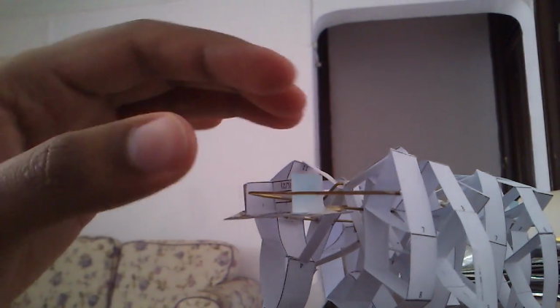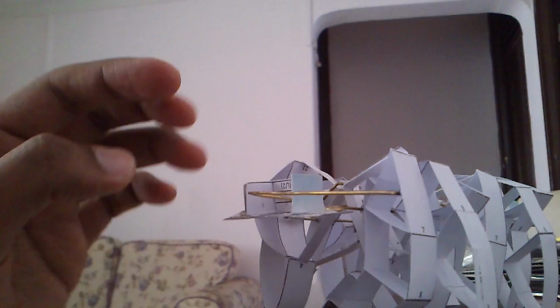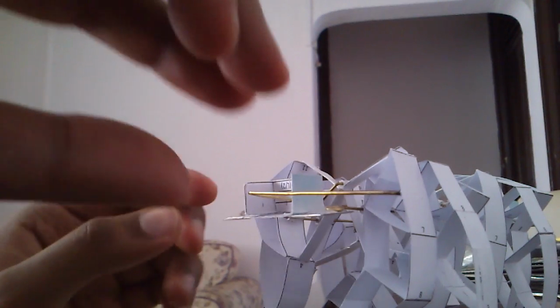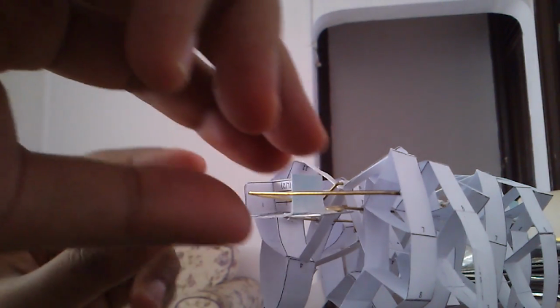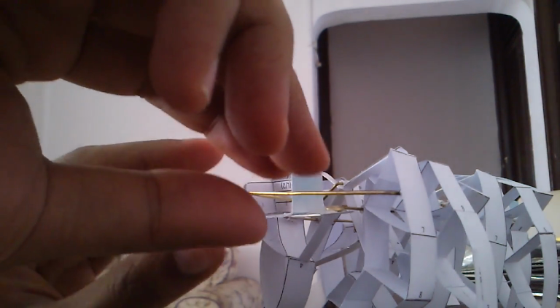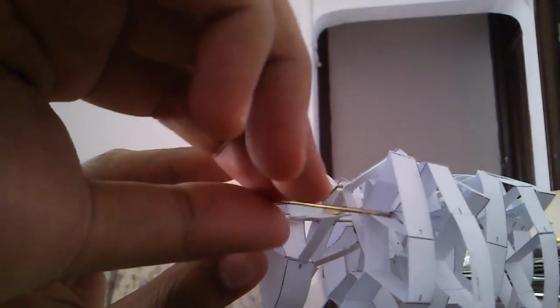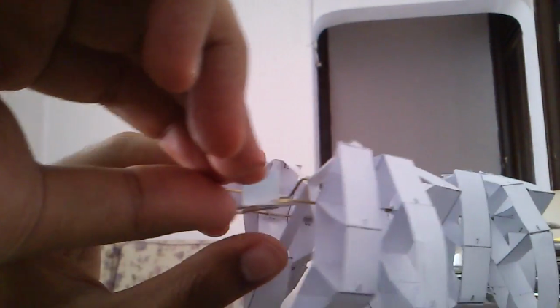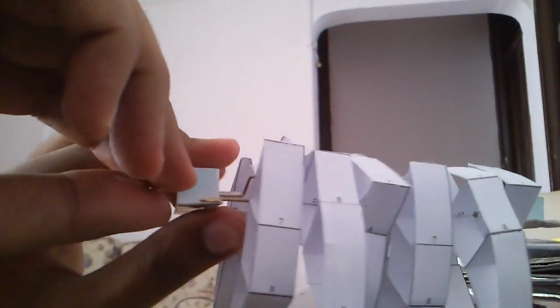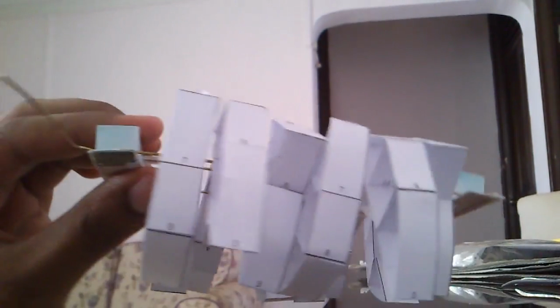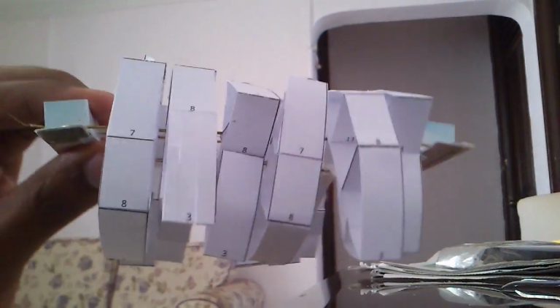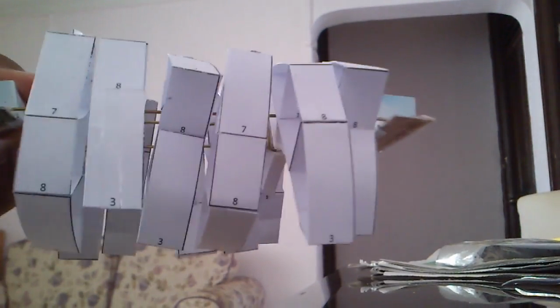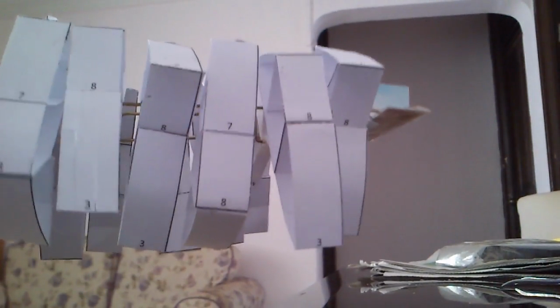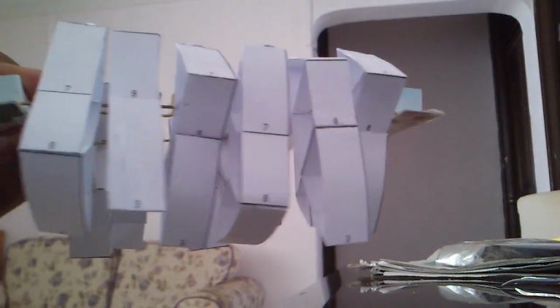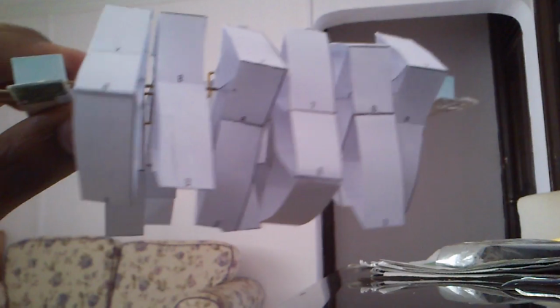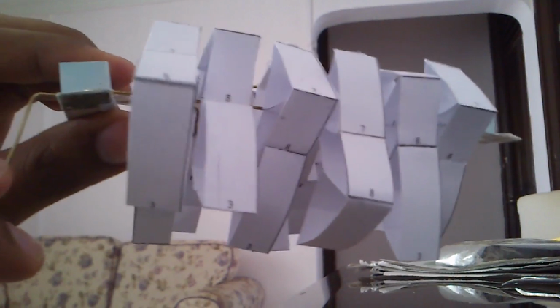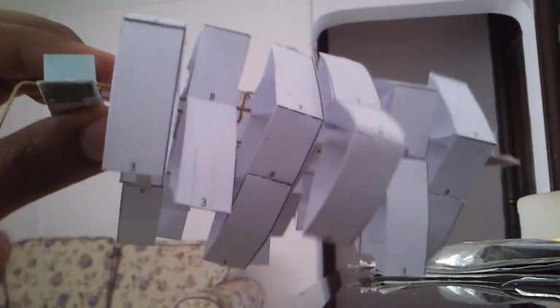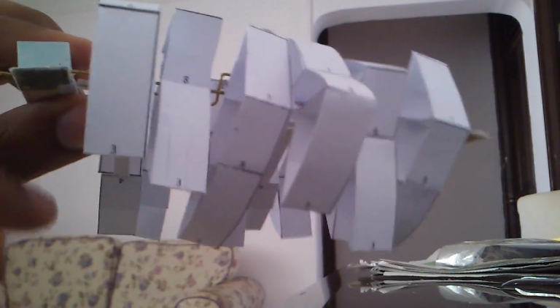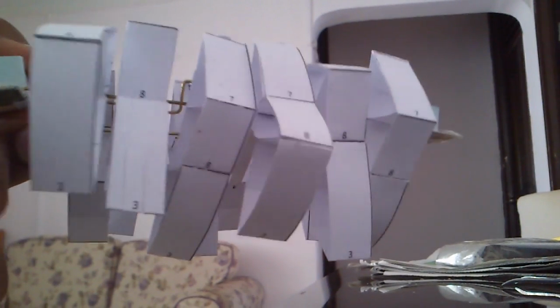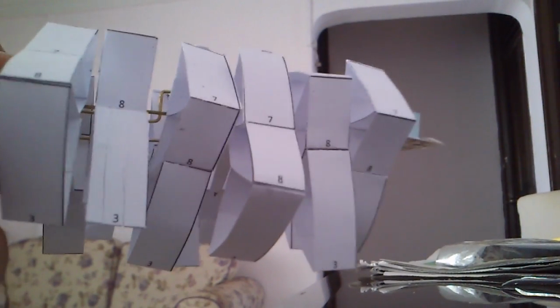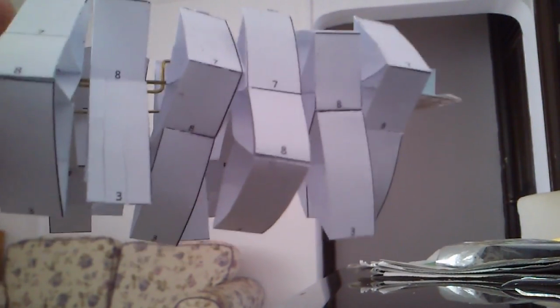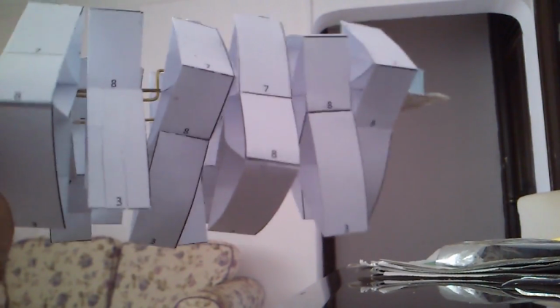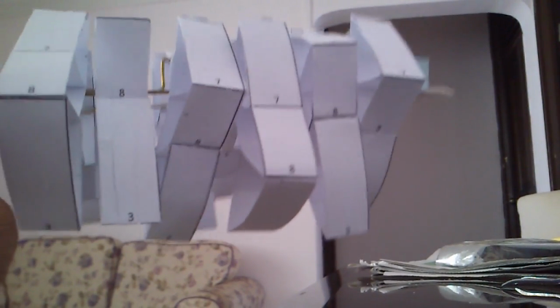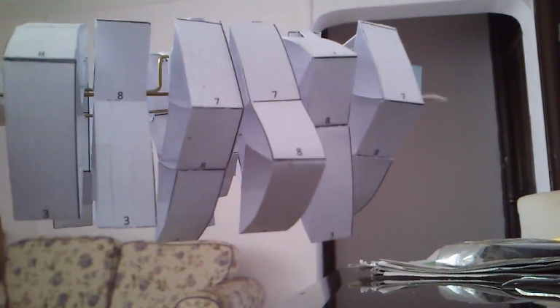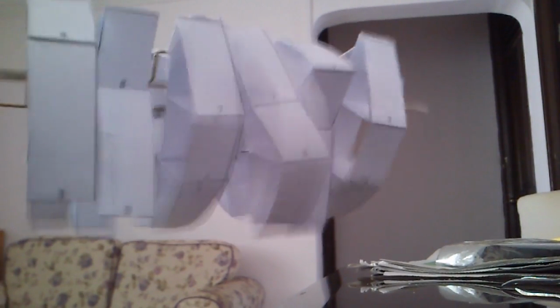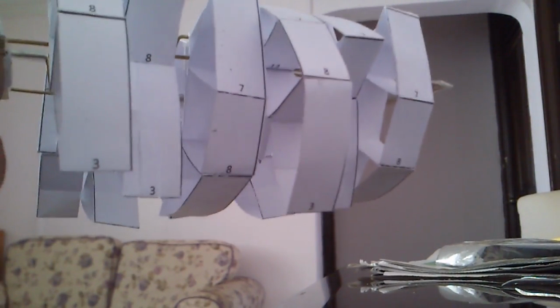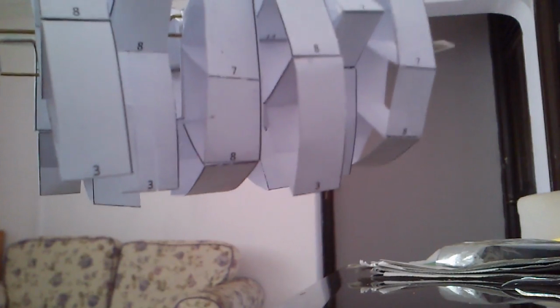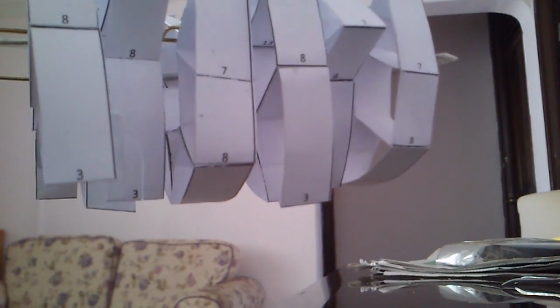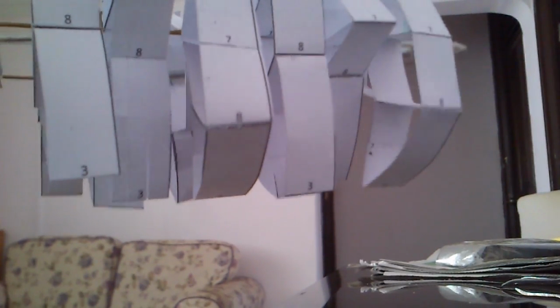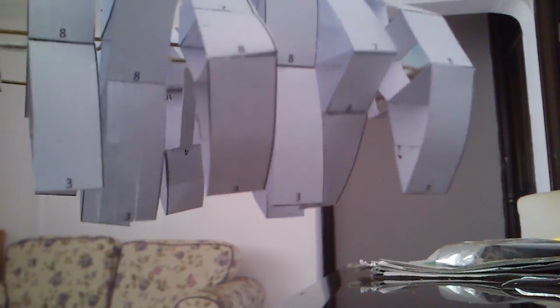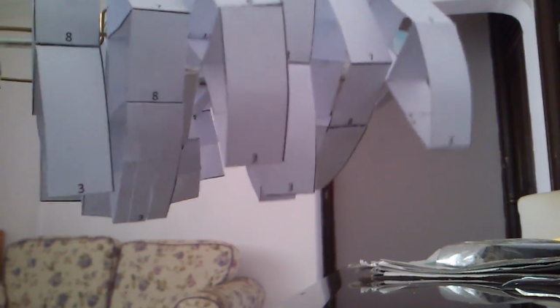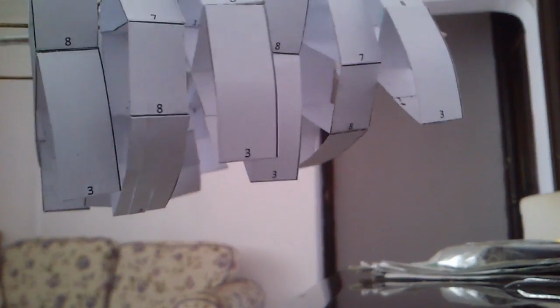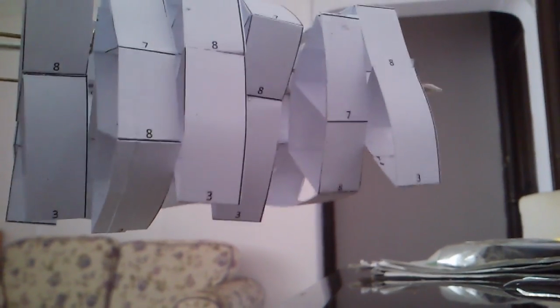It's a bit too tight. The thing seems to get stuck at times. Nevertheless, it does work.